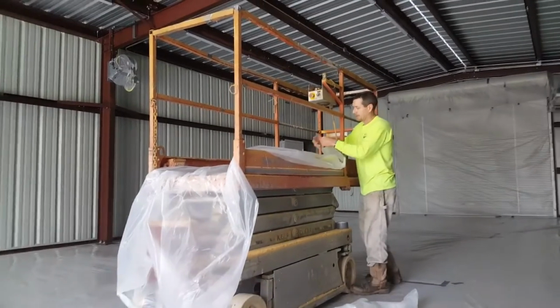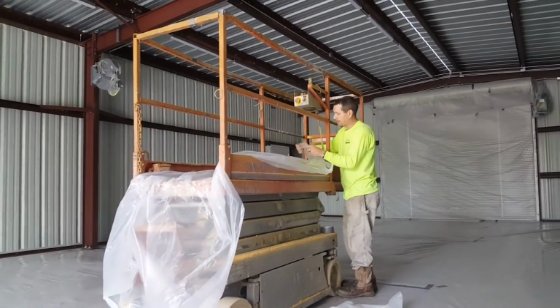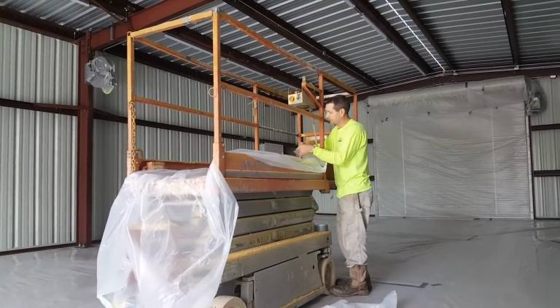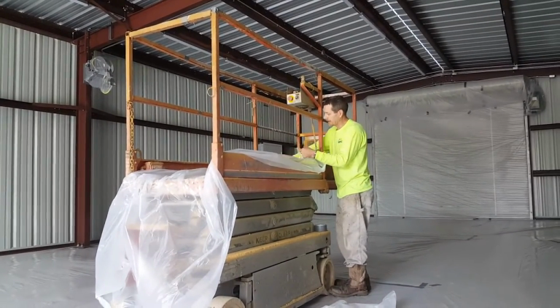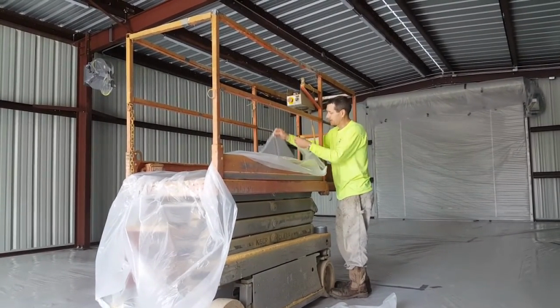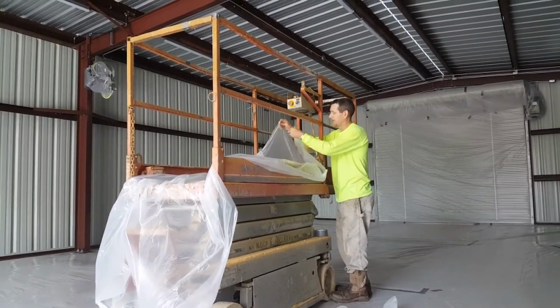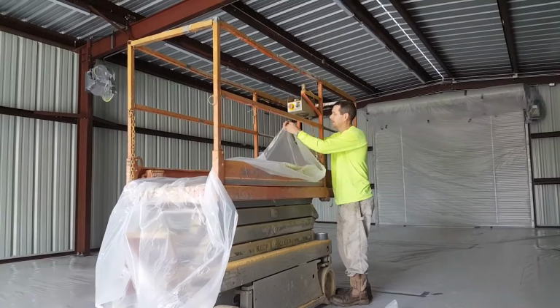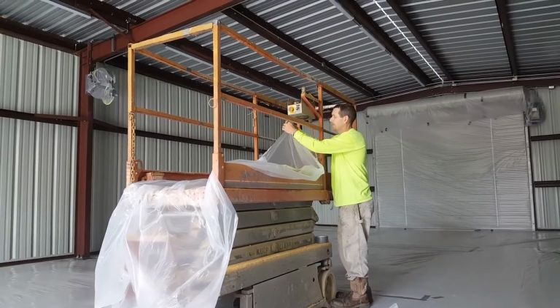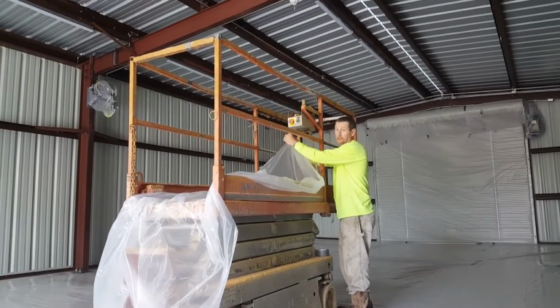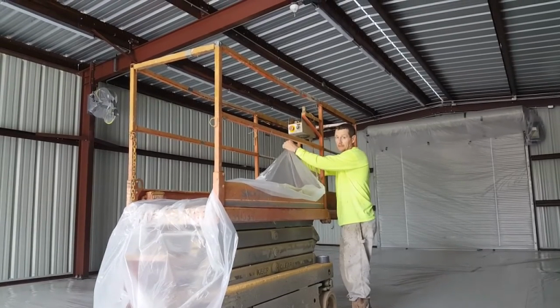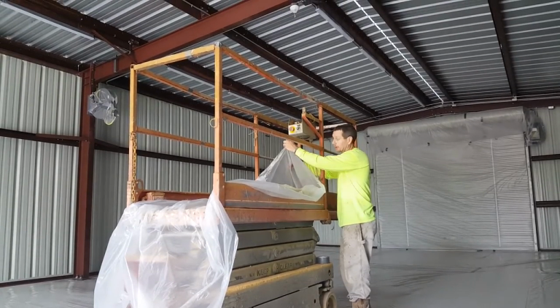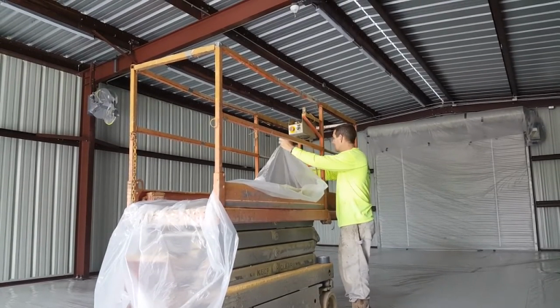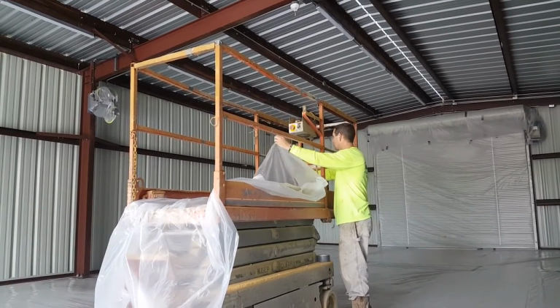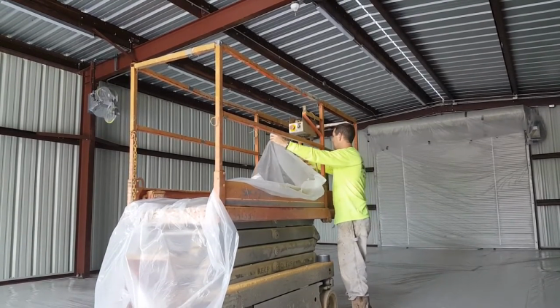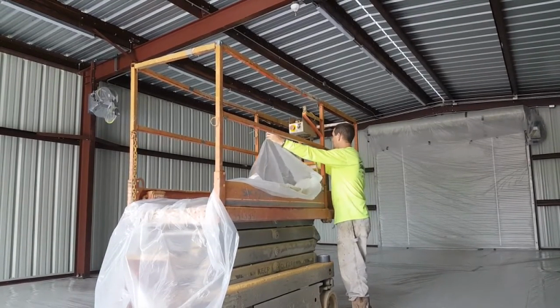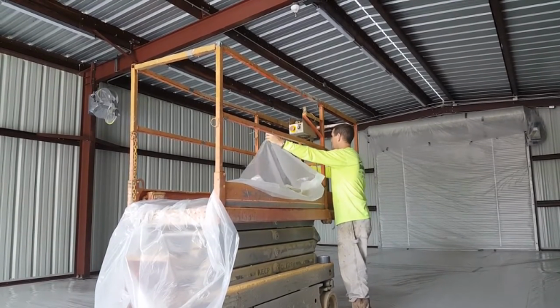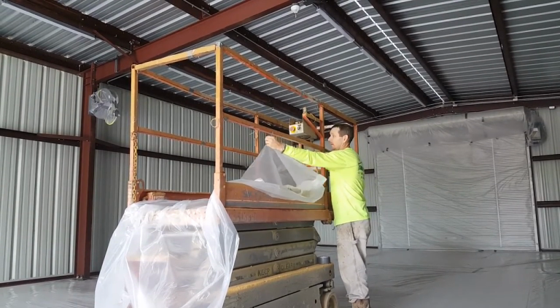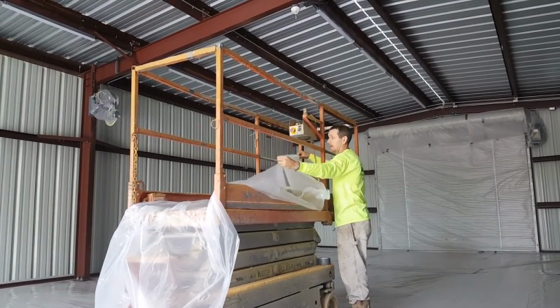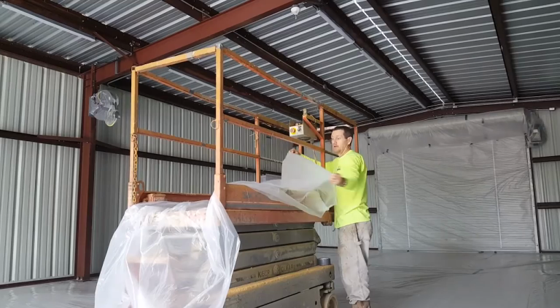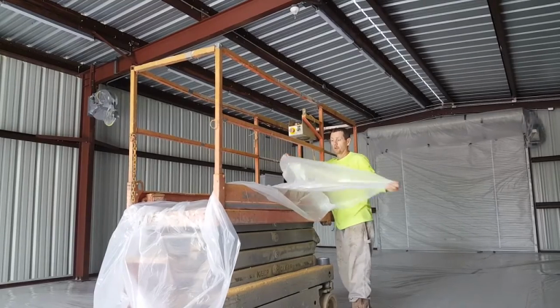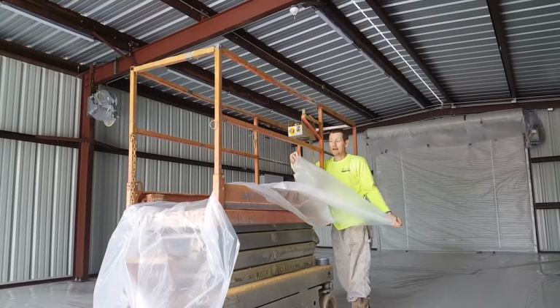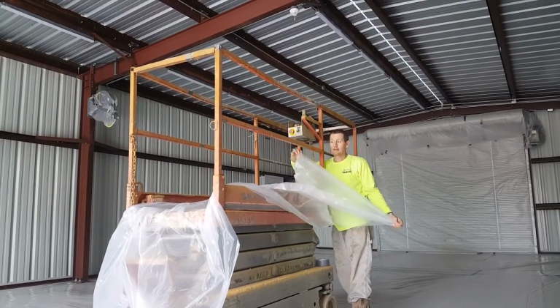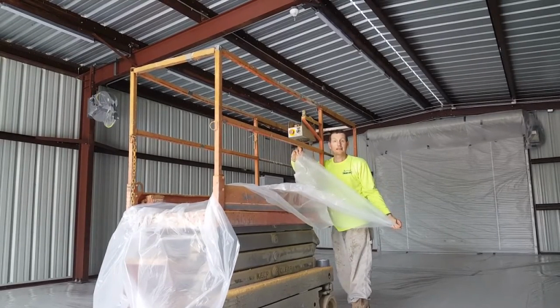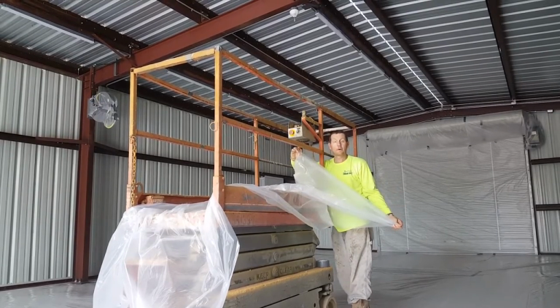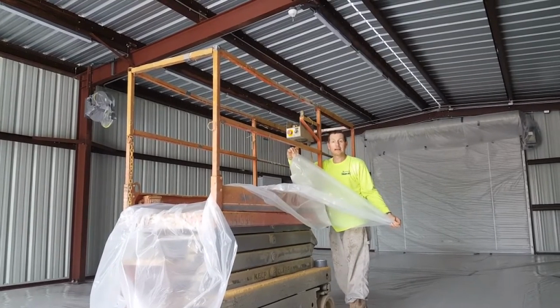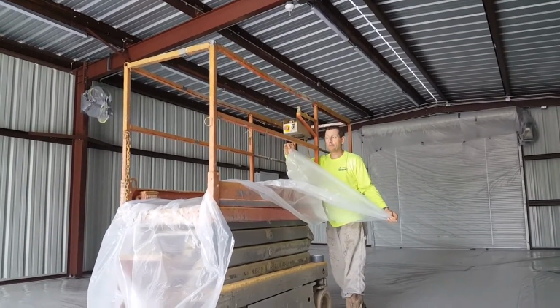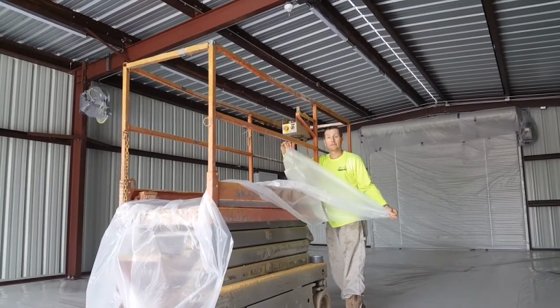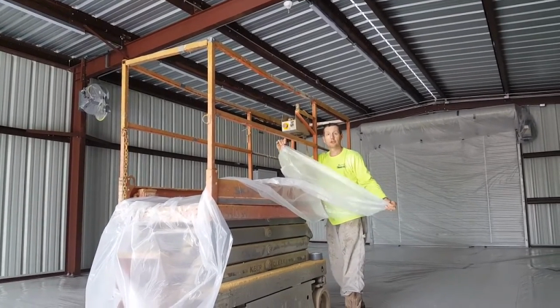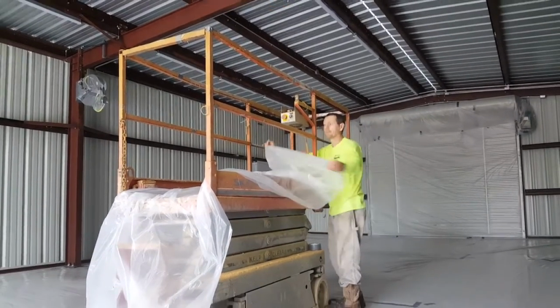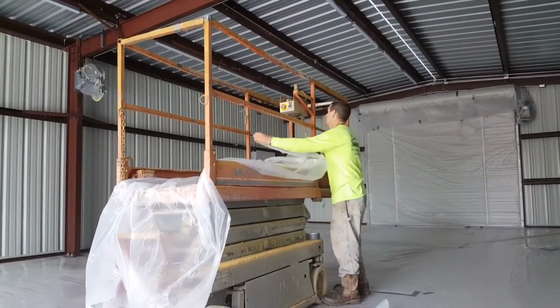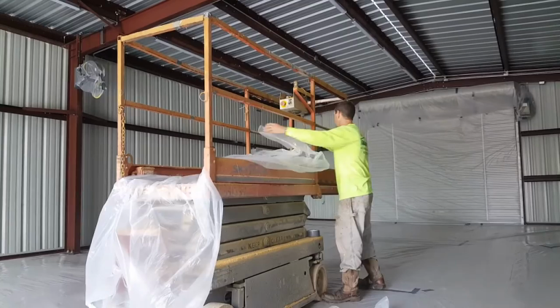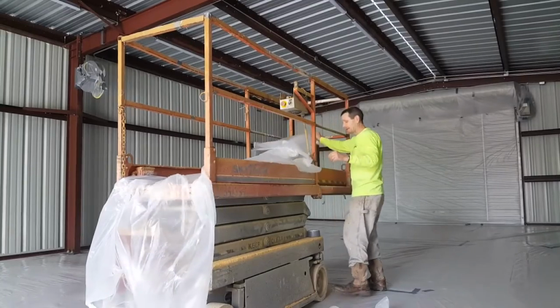Now you grab your two cut ends — the short side, not the long side, but the short side. Fold it in halfway. This is your center point of your plastic.